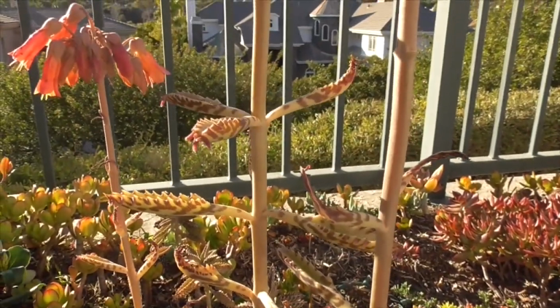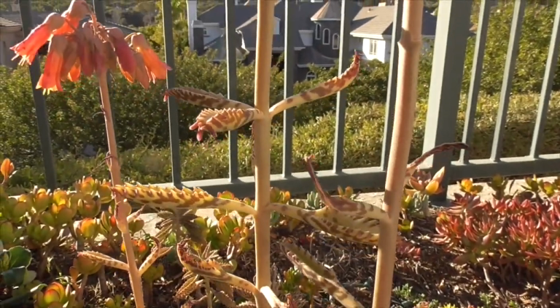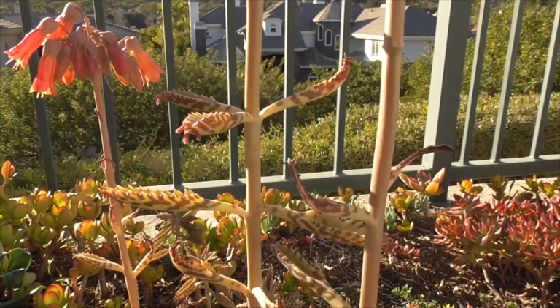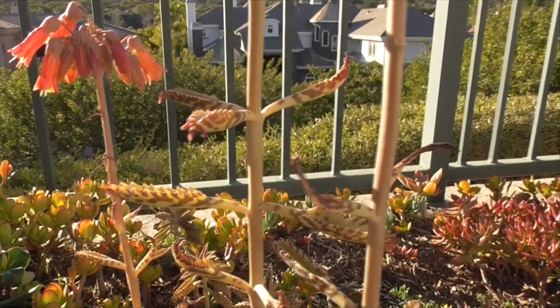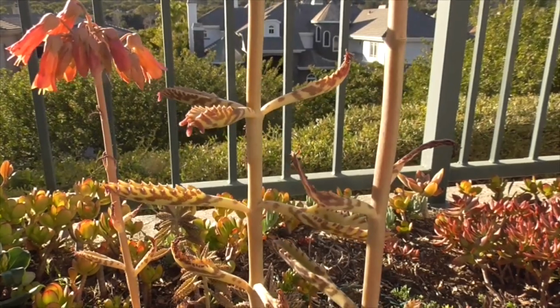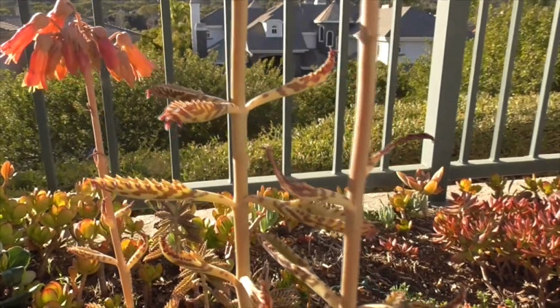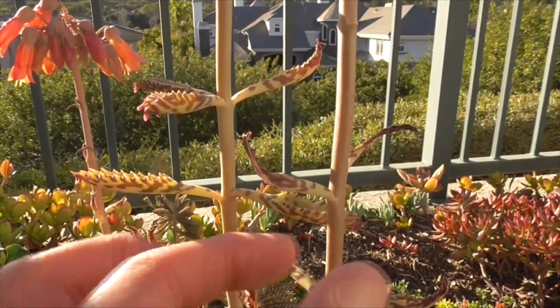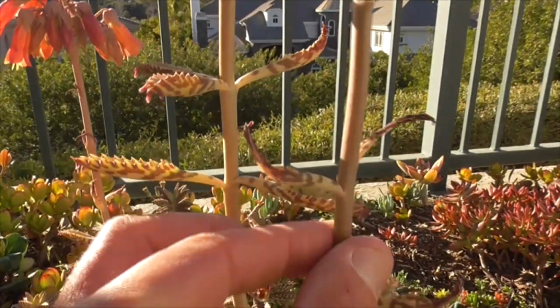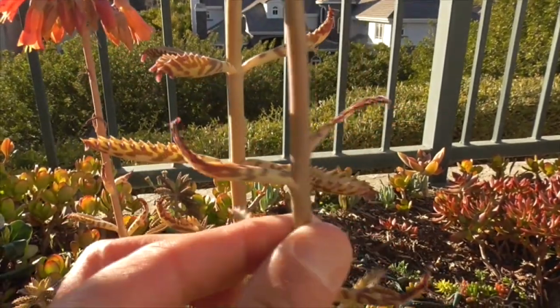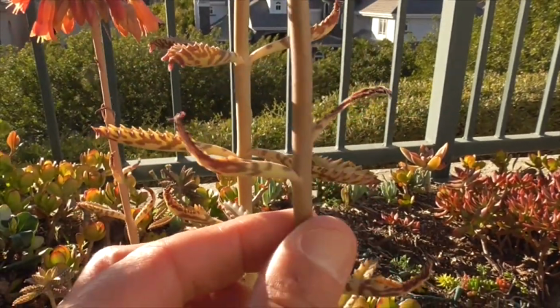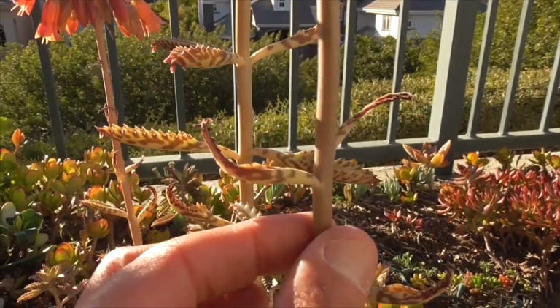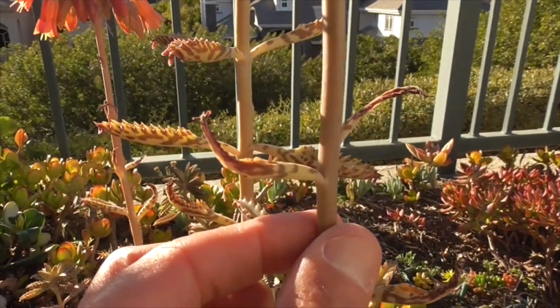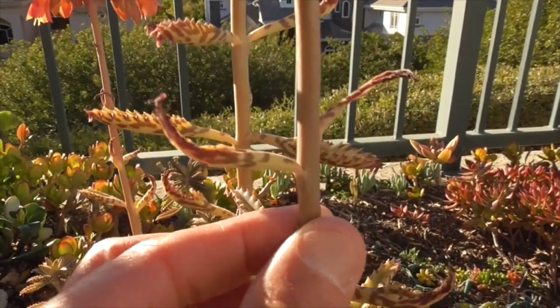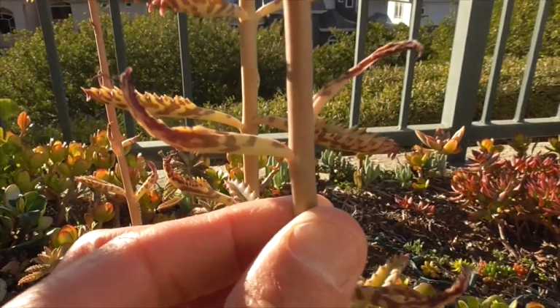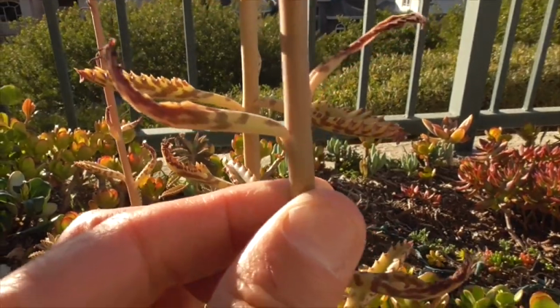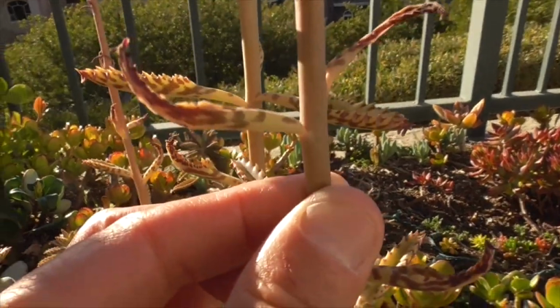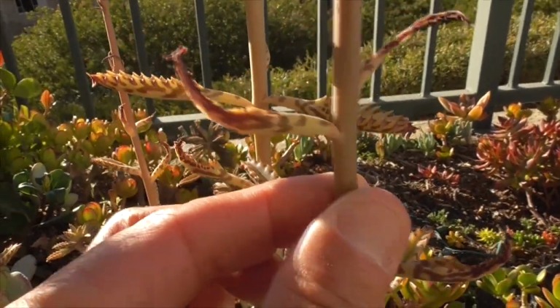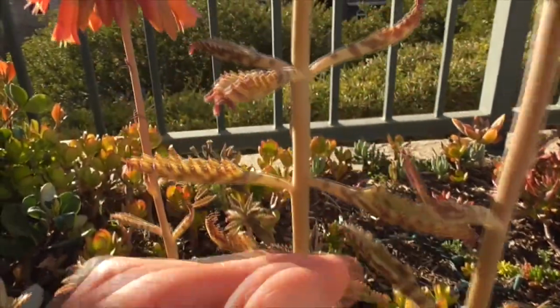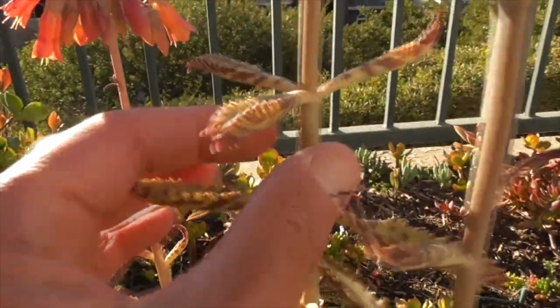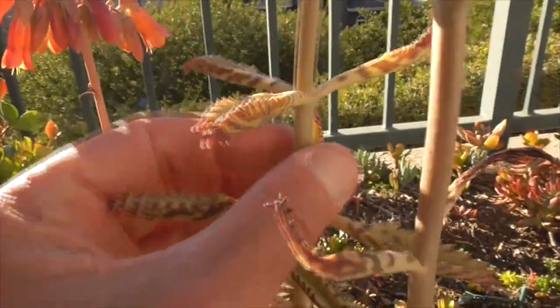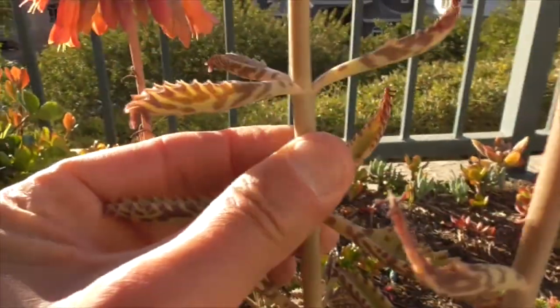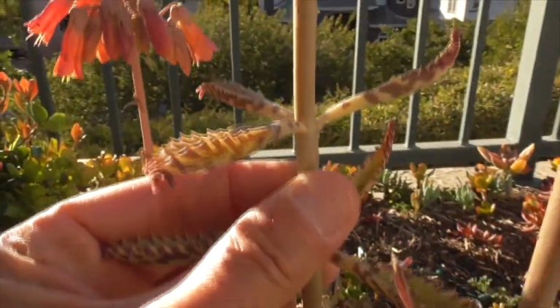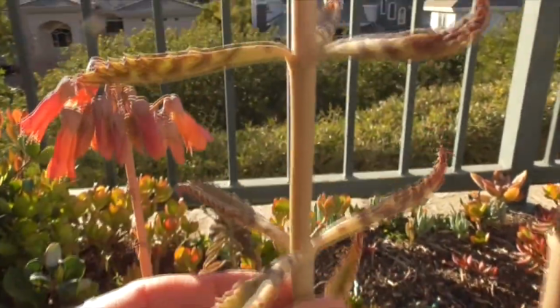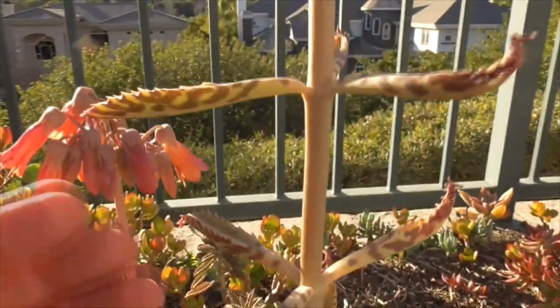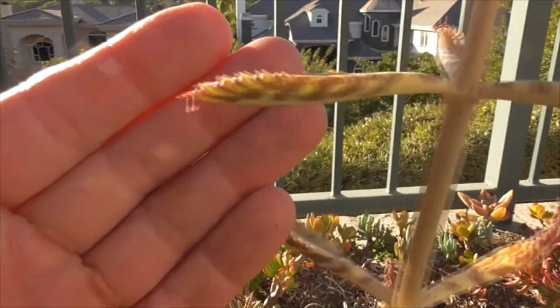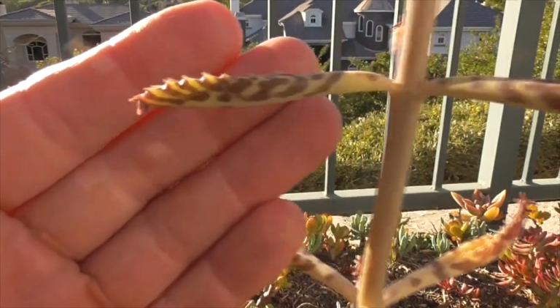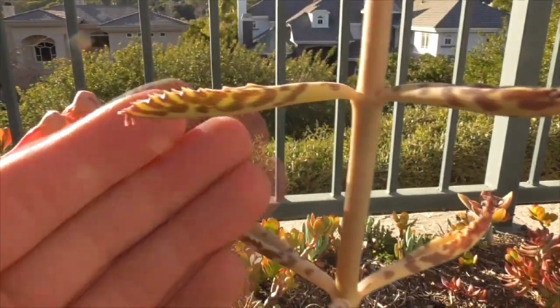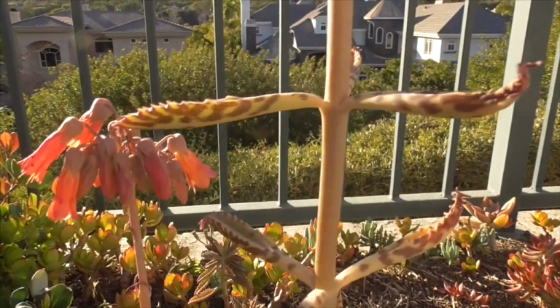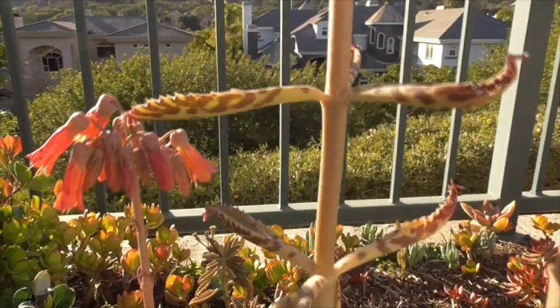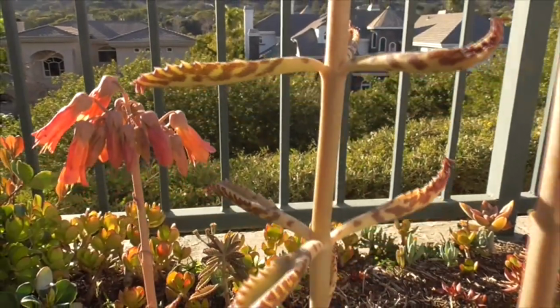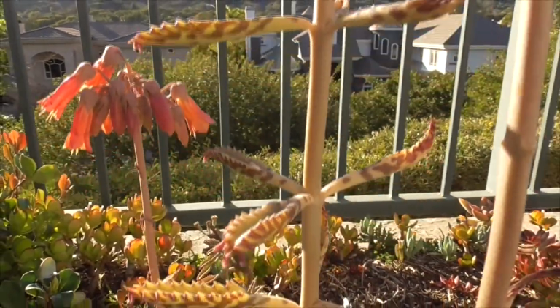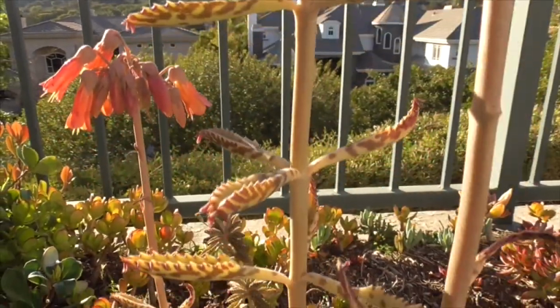The leaves are a gray, silver, greenish color, maybe a little reddish or burgundy. They have little spots on them — this one has little brown spots on the leaves. It's also sometimes called a lizard plant.